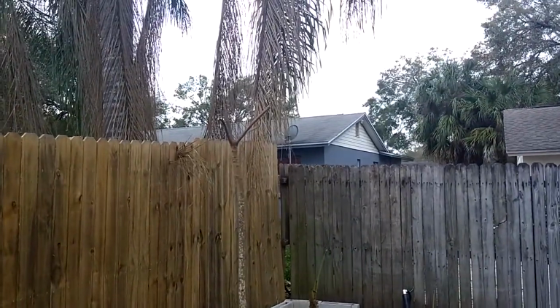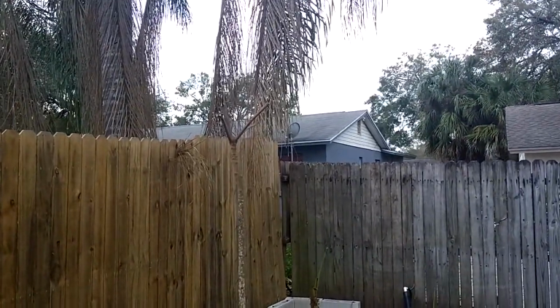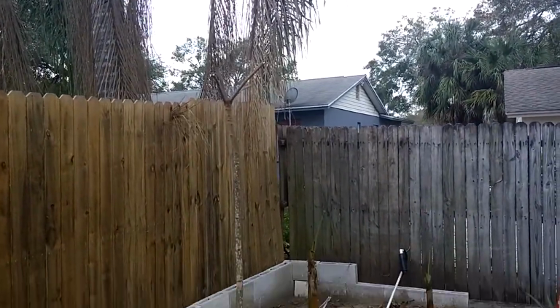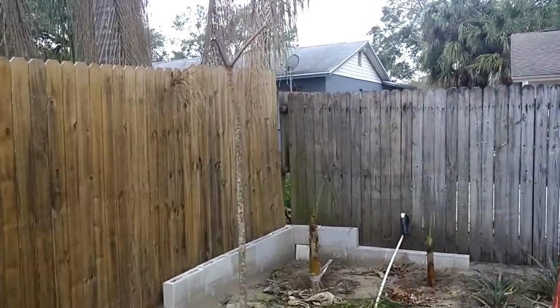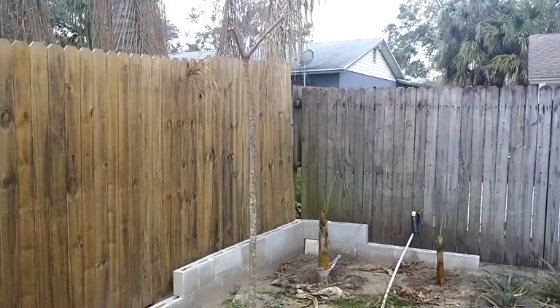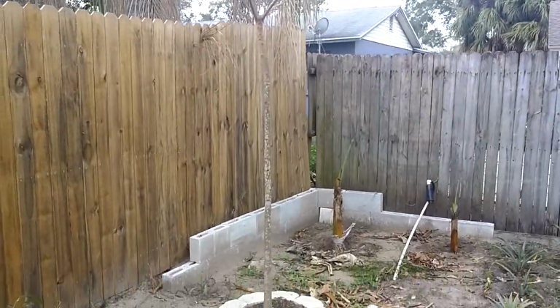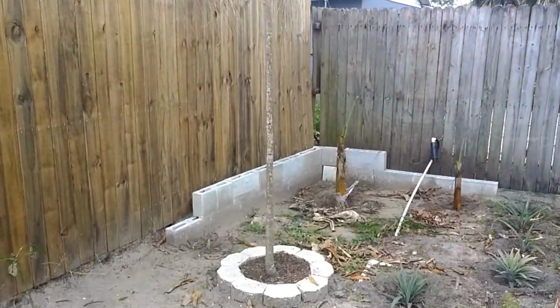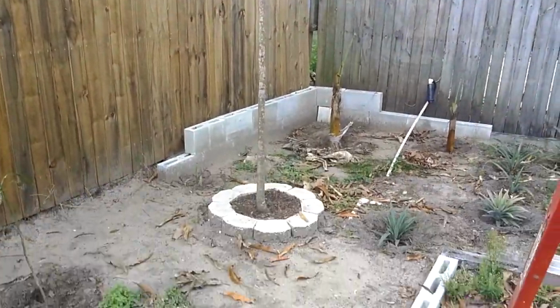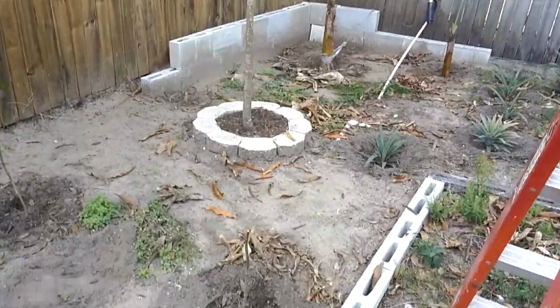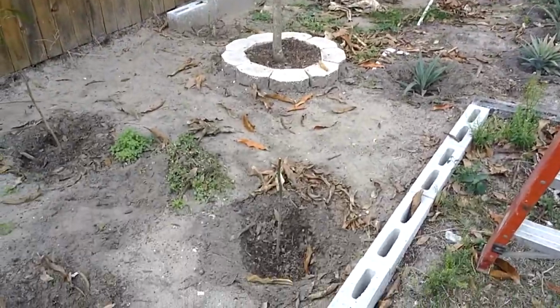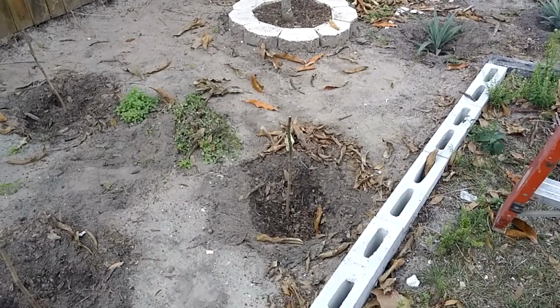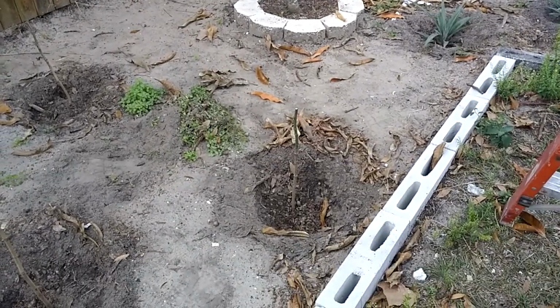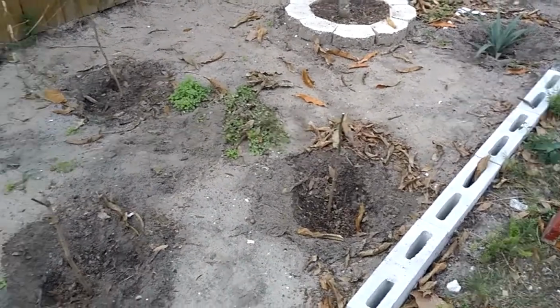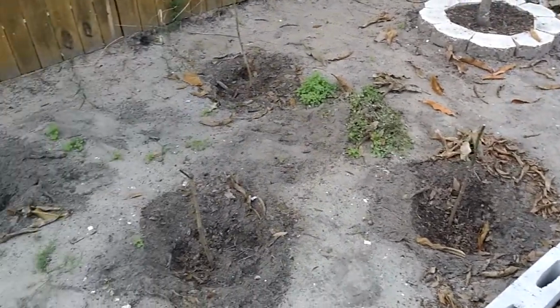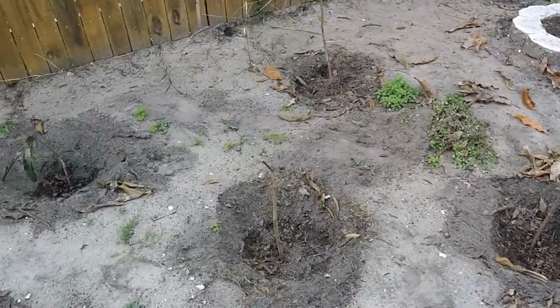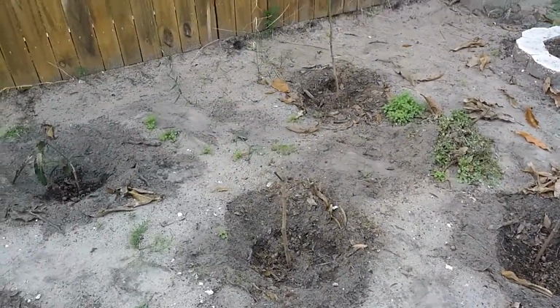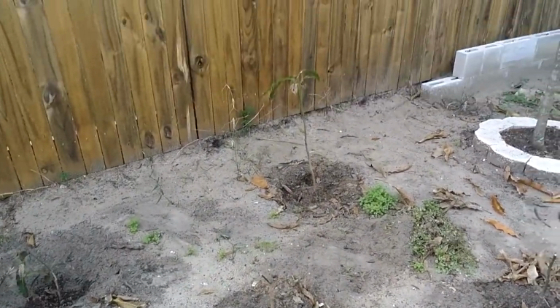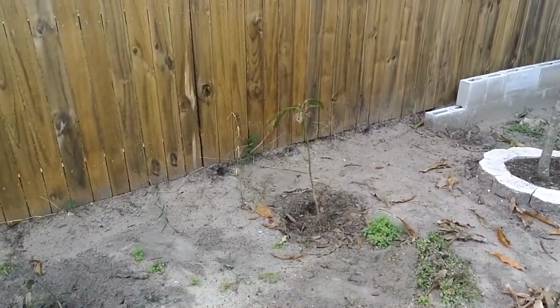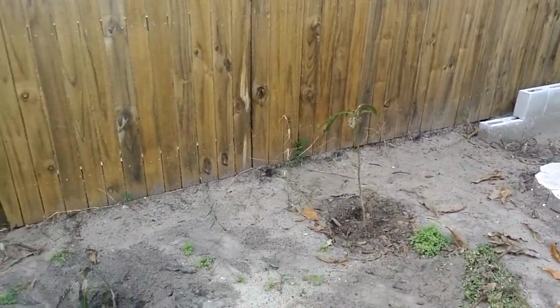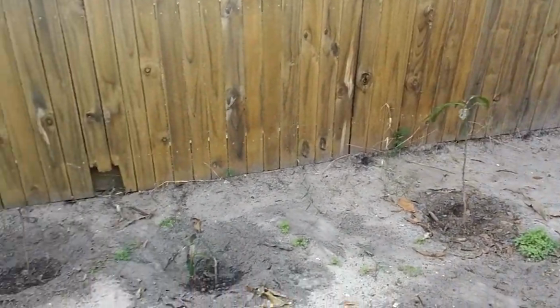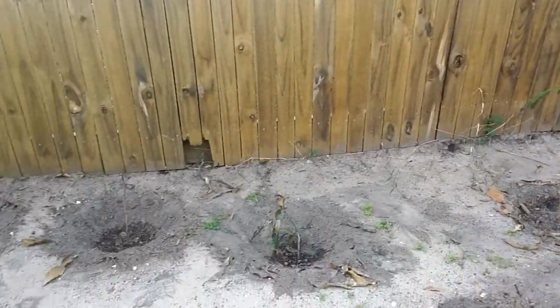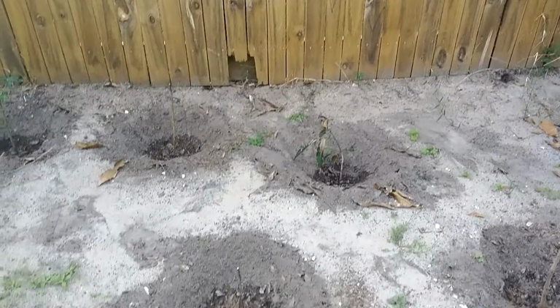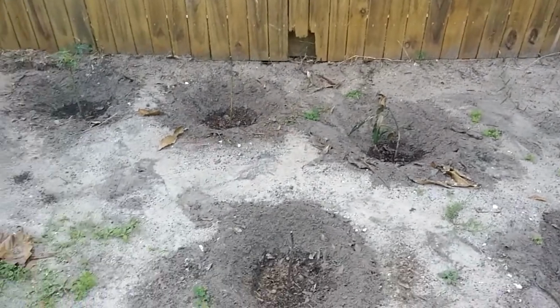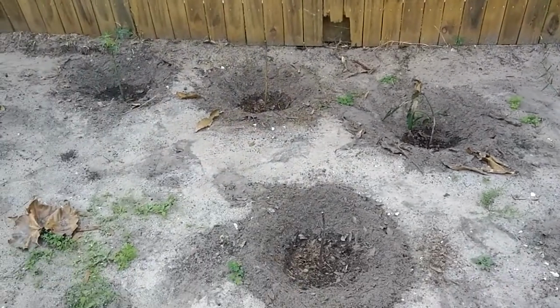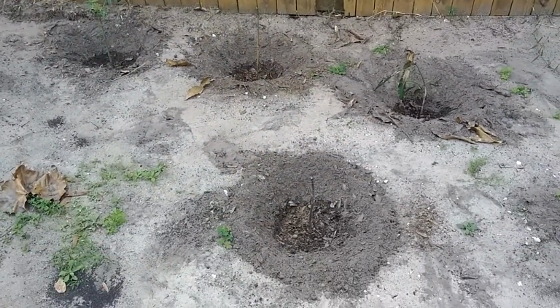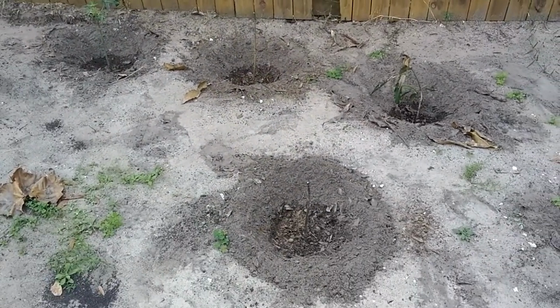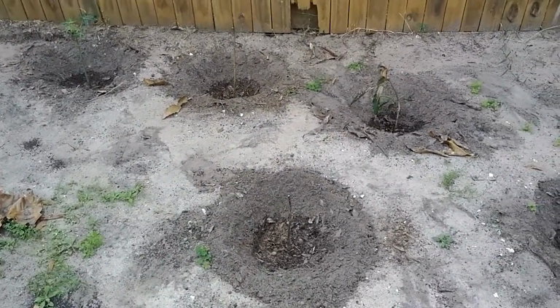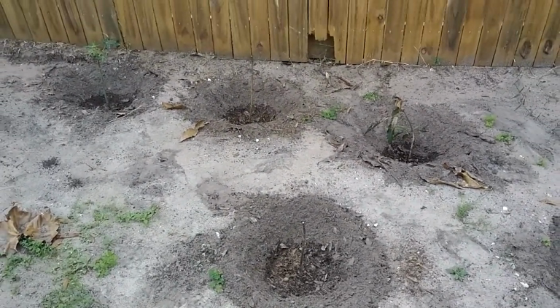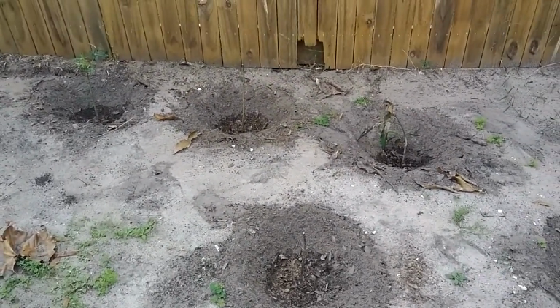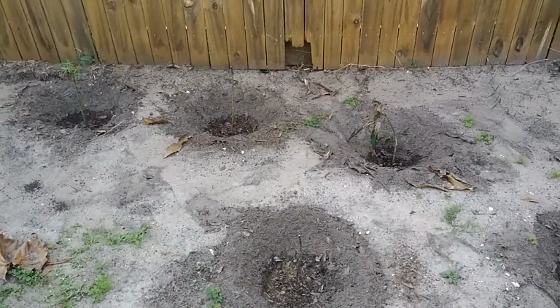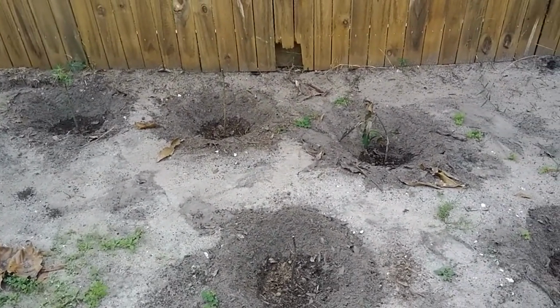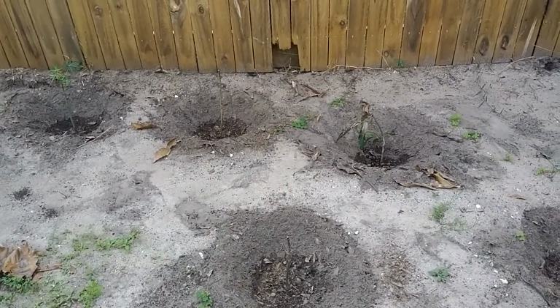I went ahead and cut off all the little ones too, as you can see, and I'm going to cap them off with some of that compound. I'll show you how to do that in a second.